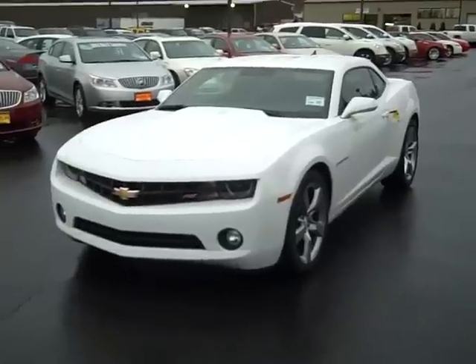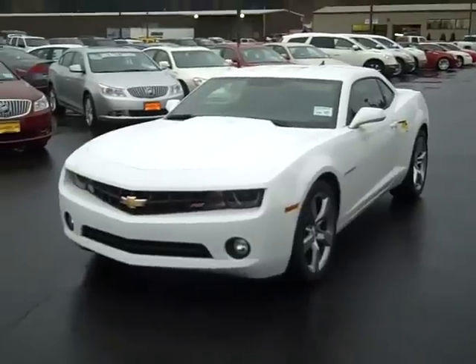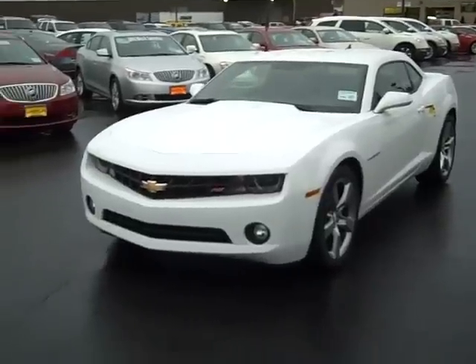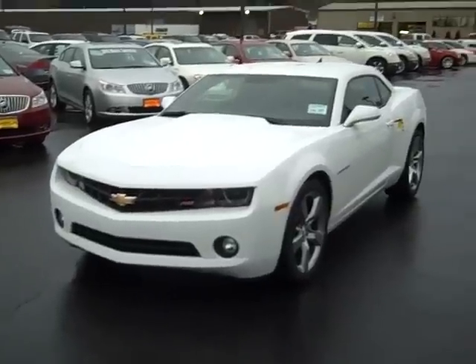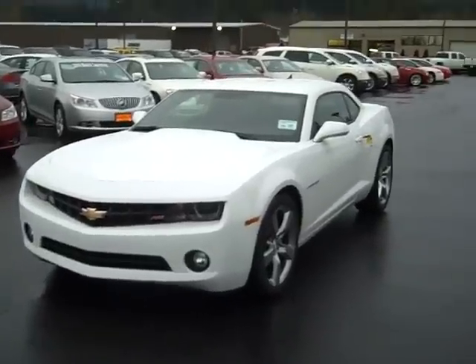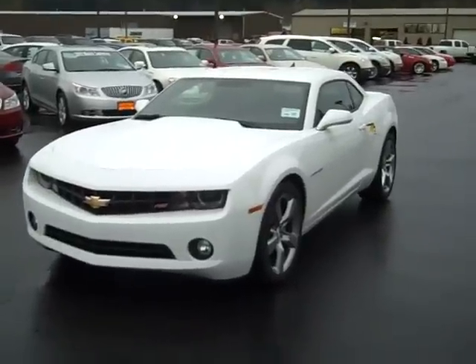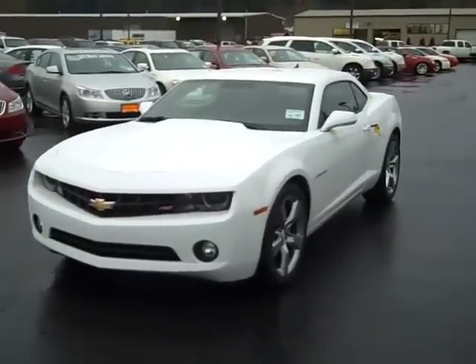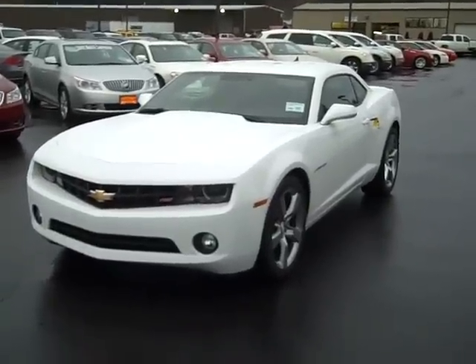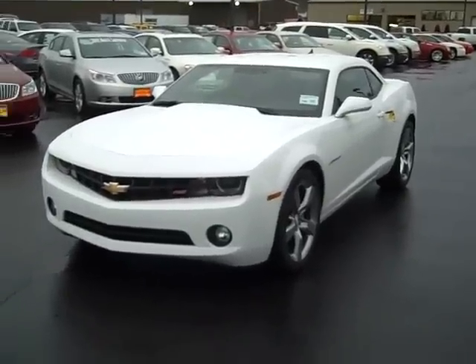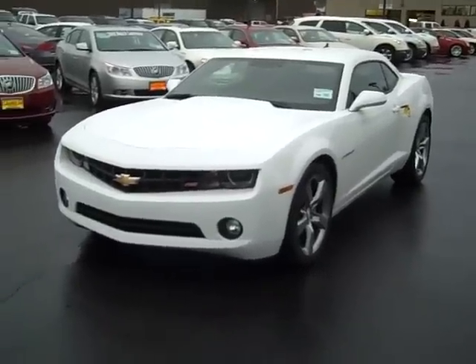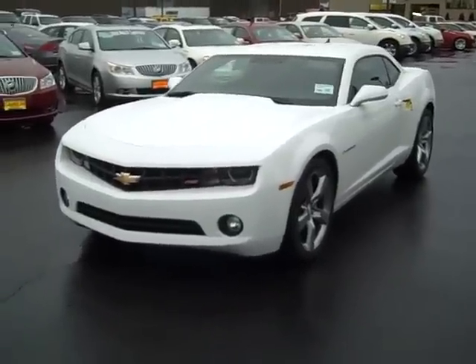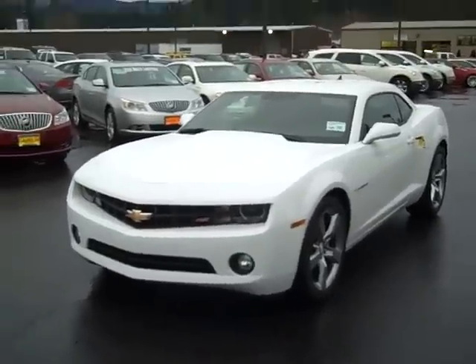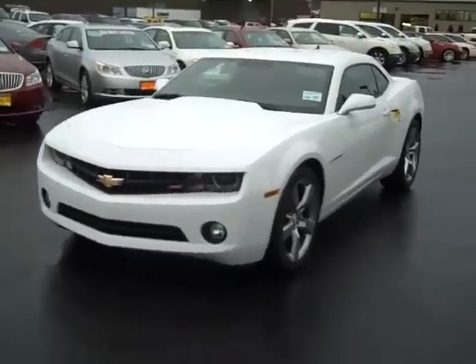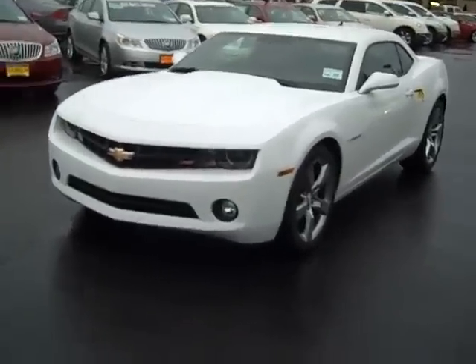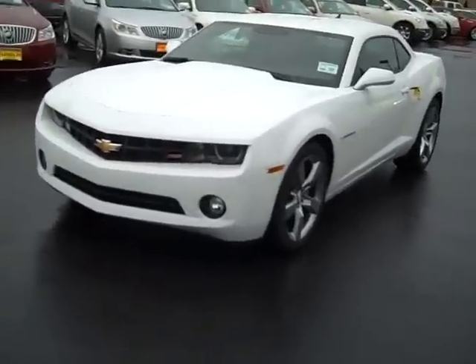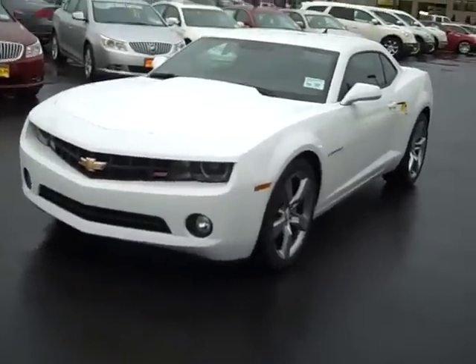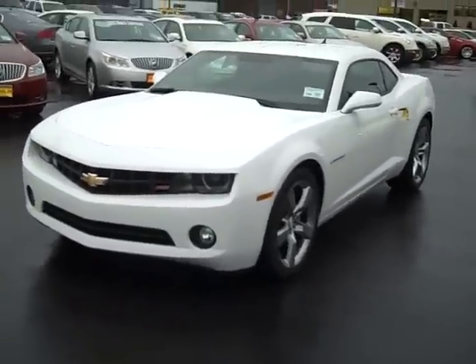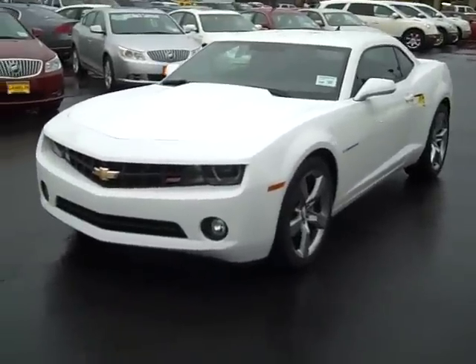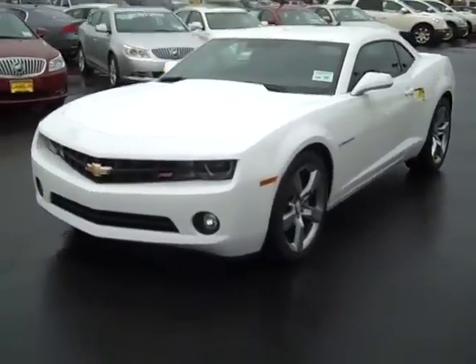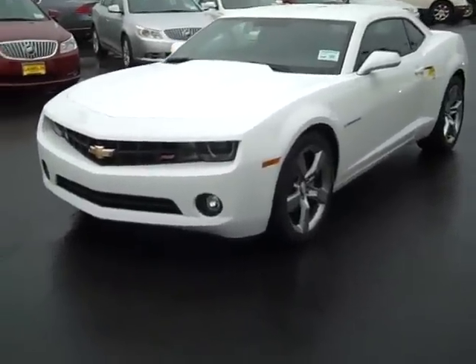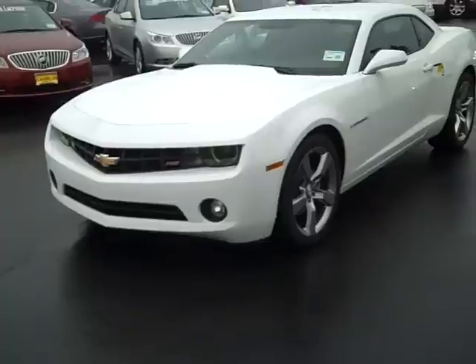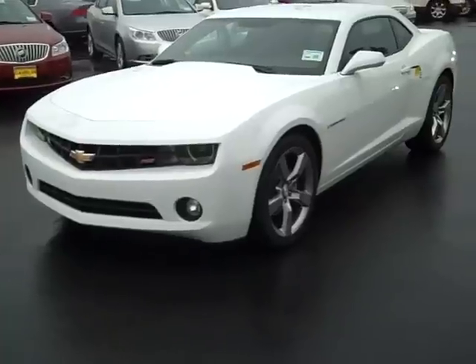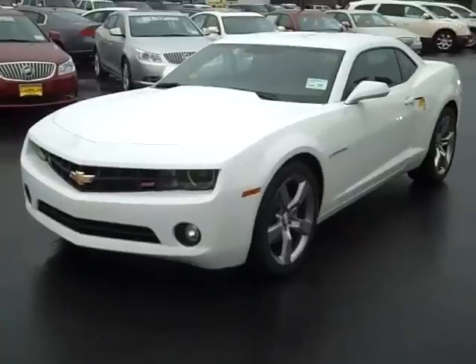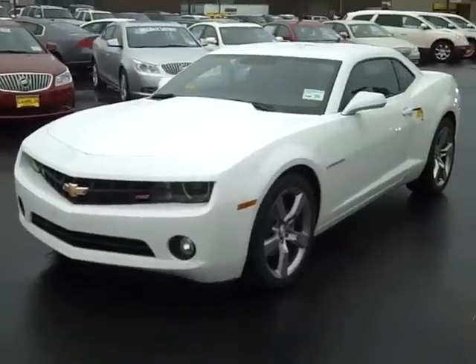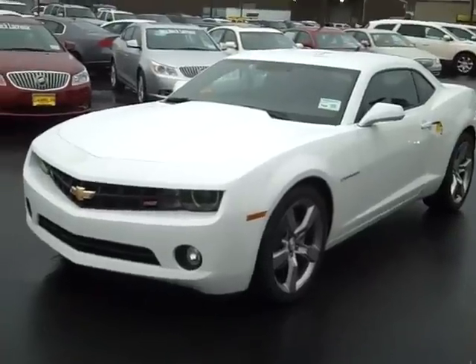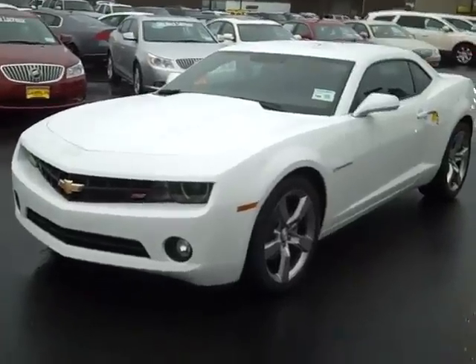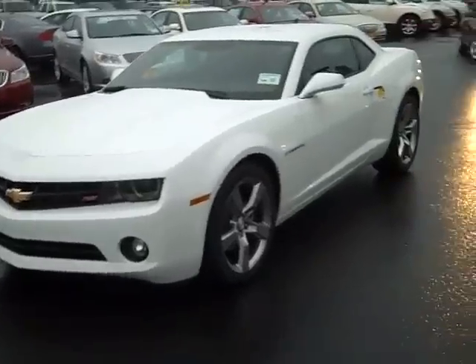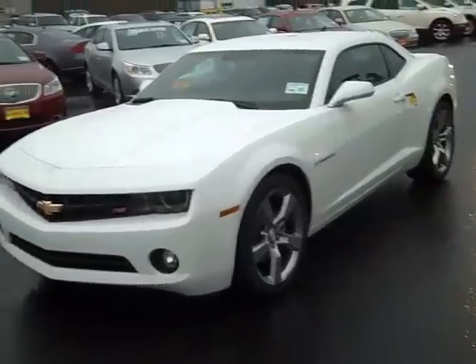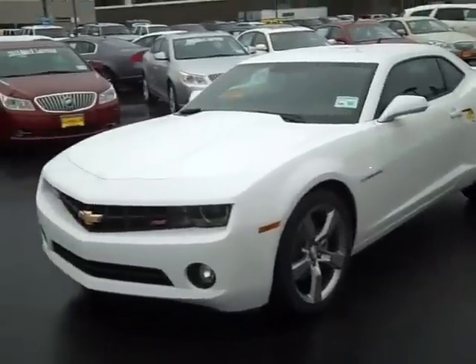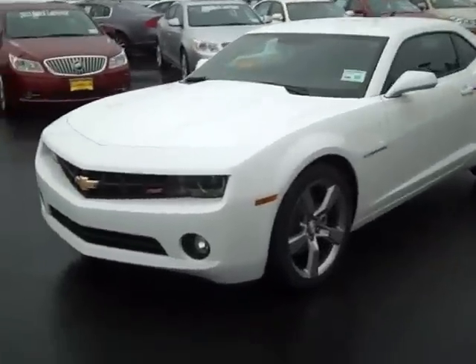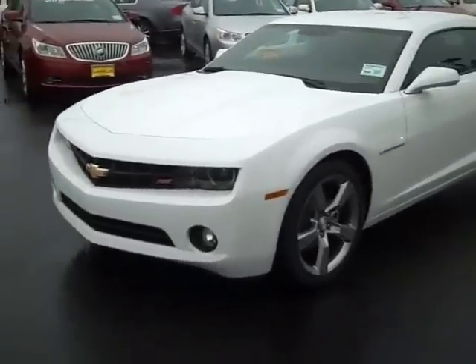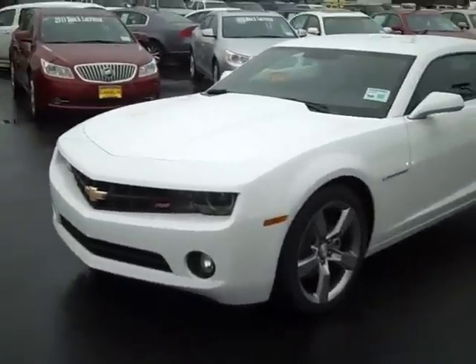Hey folks, Chris Strulli down here at Gamblin Motors in Enumclaw, Washington. And today I want to show you a 2011 Chevy Camaro 1LT.